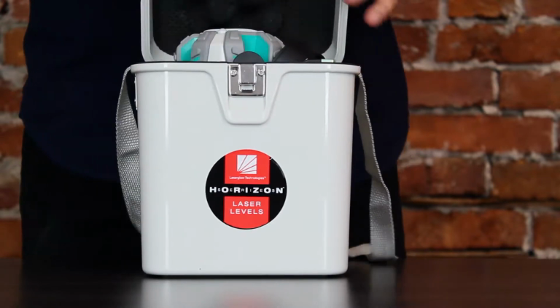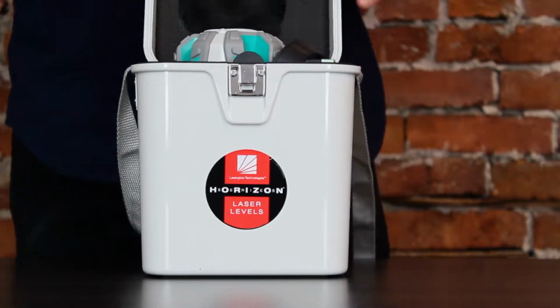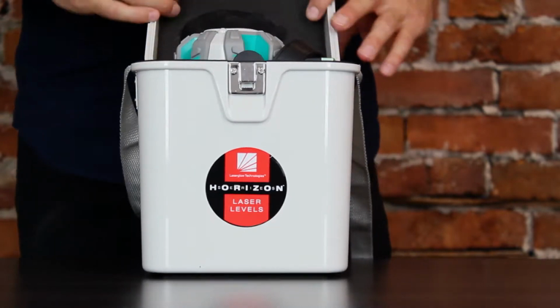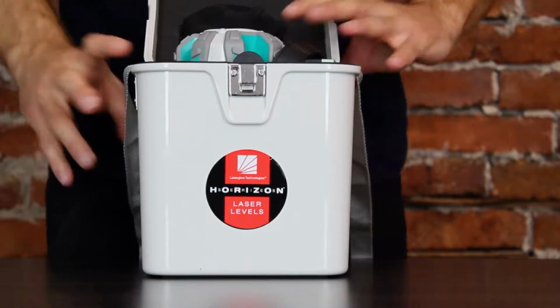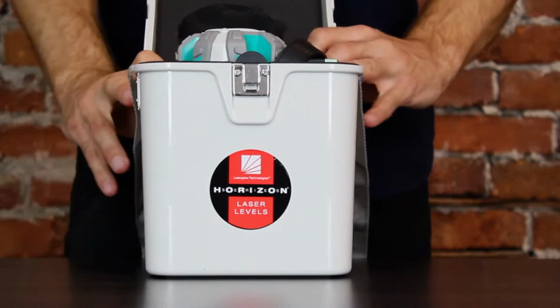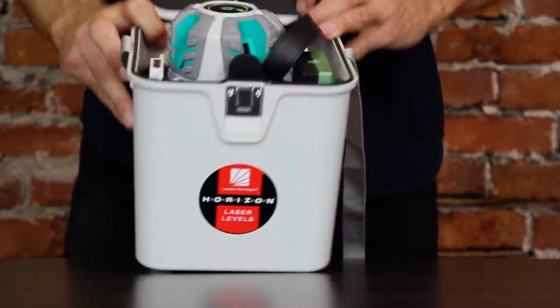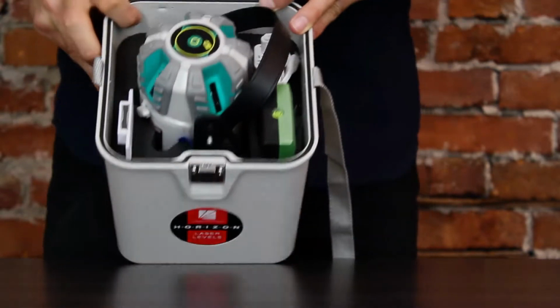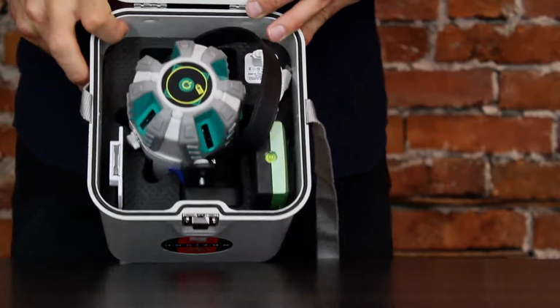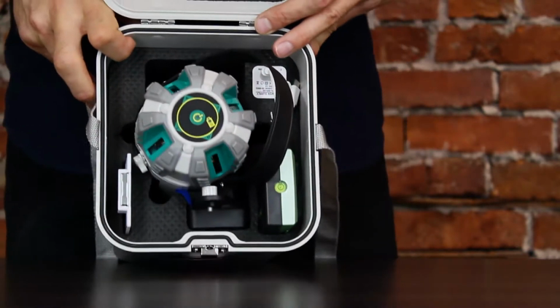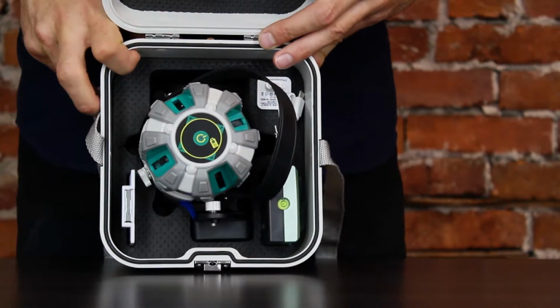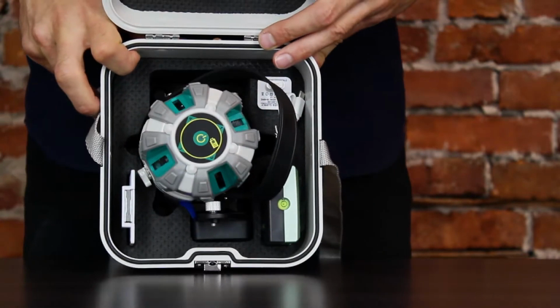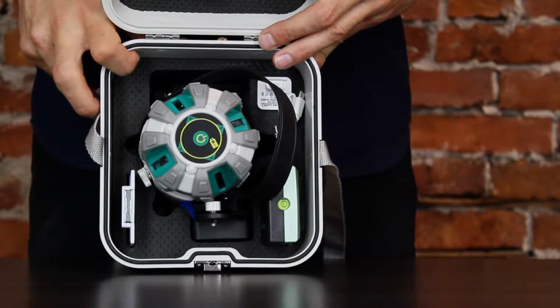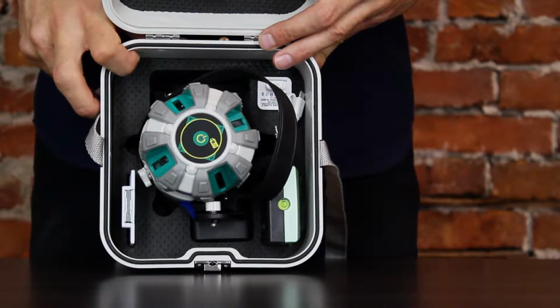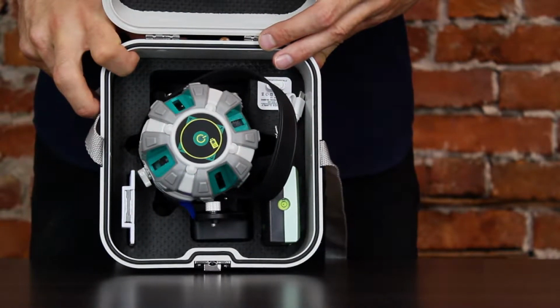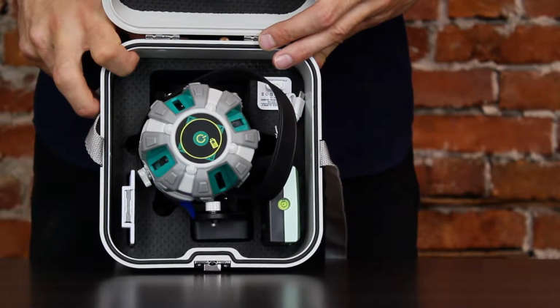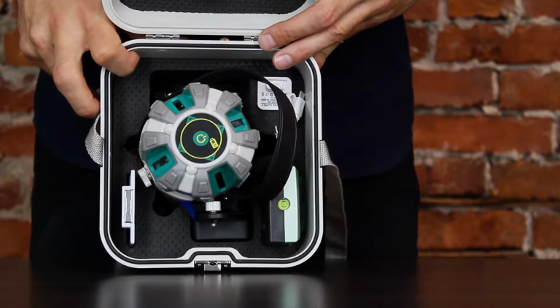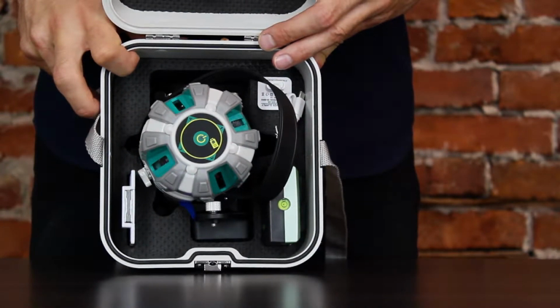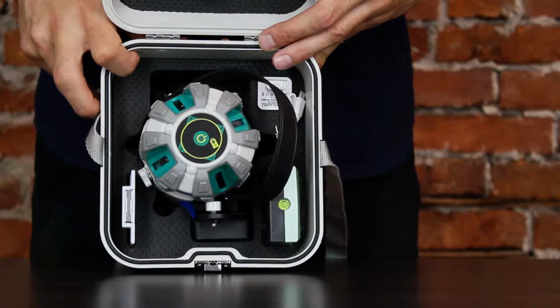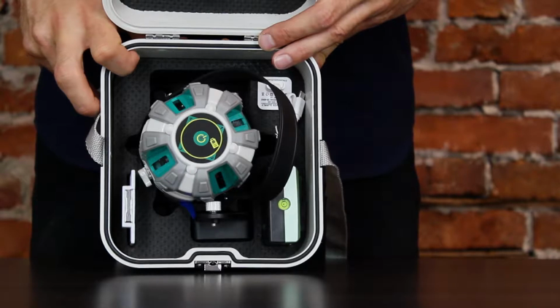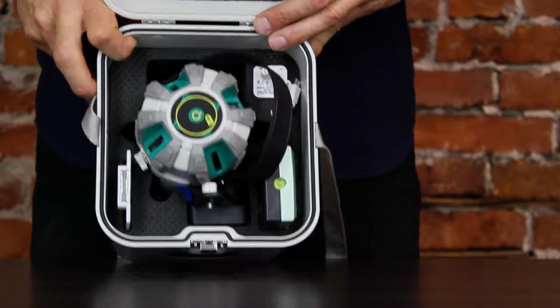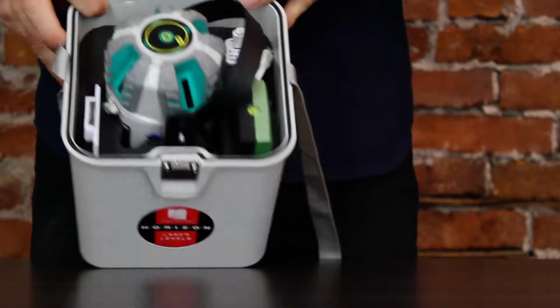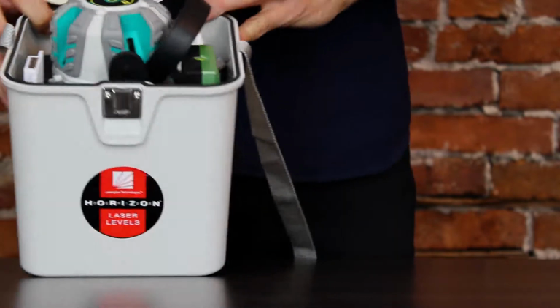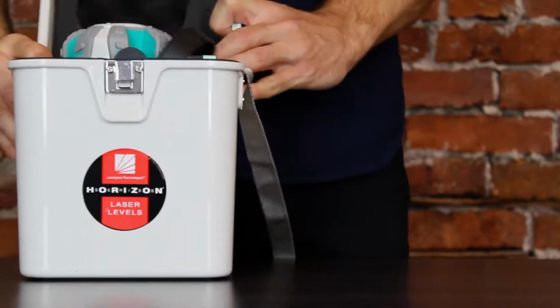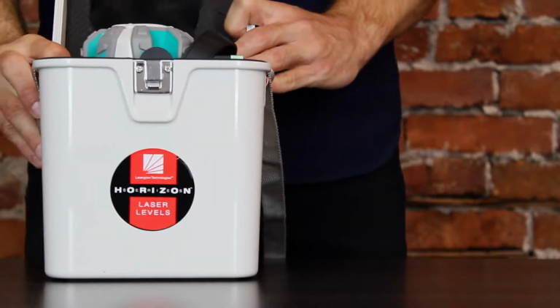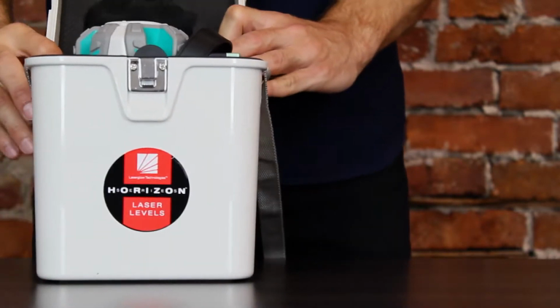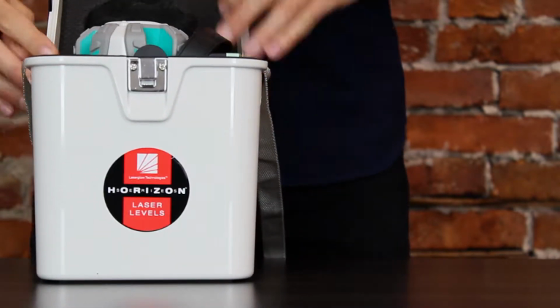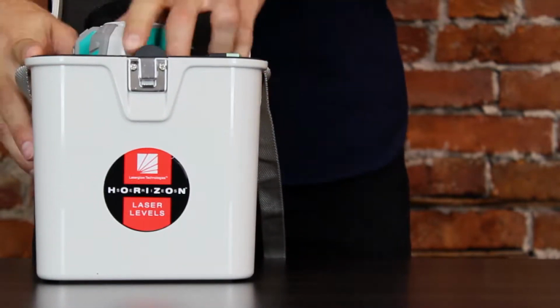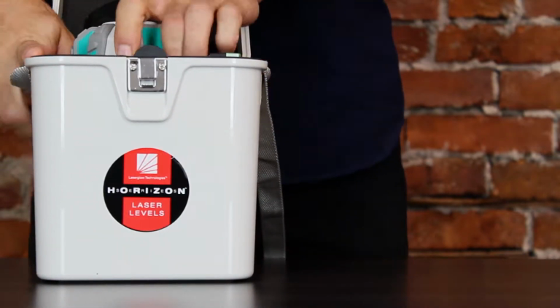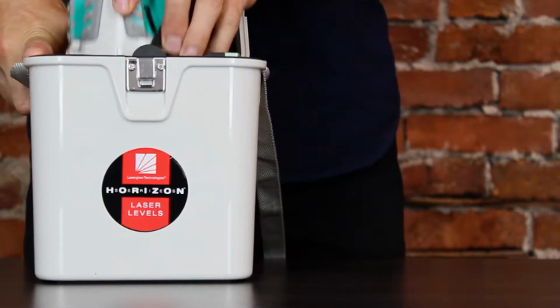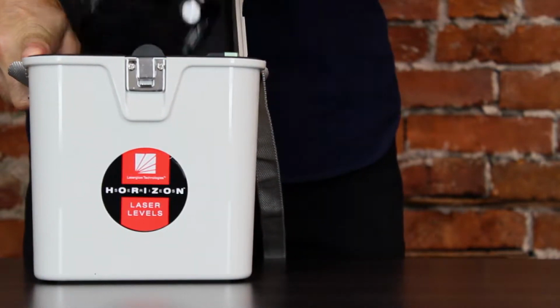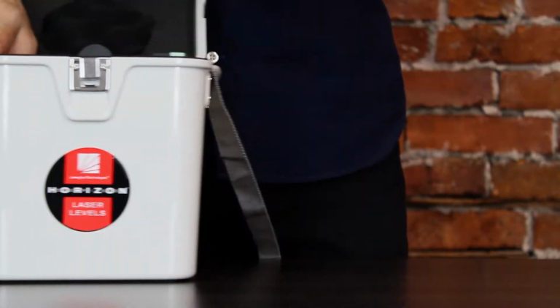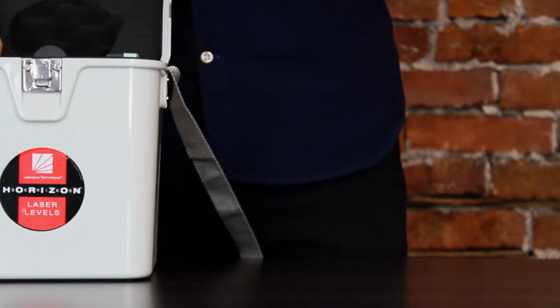The product comes in a durable carrying case made from hard plastic lined with dense foam on the inside. All the parts fit snug to hold securely in place during transit.